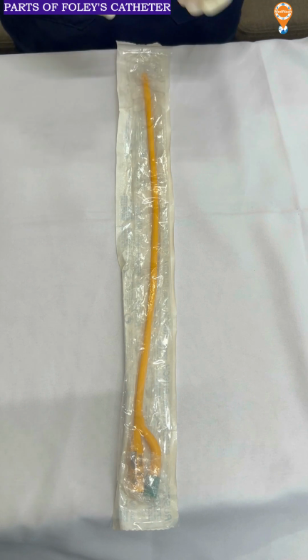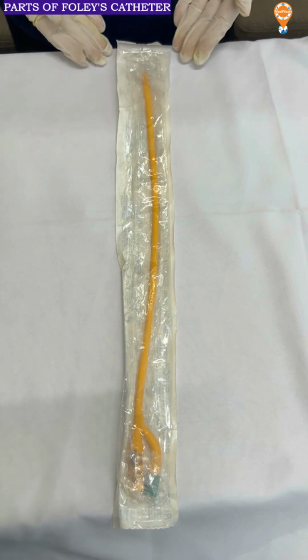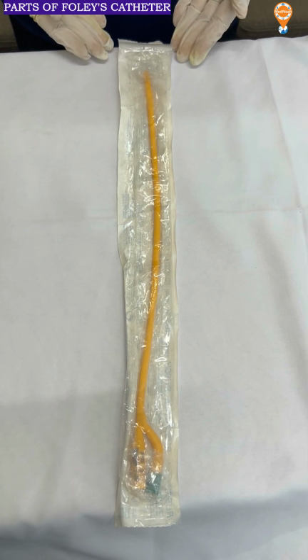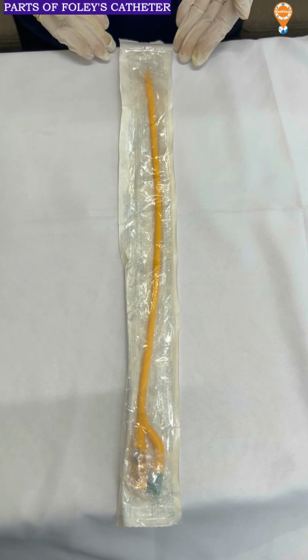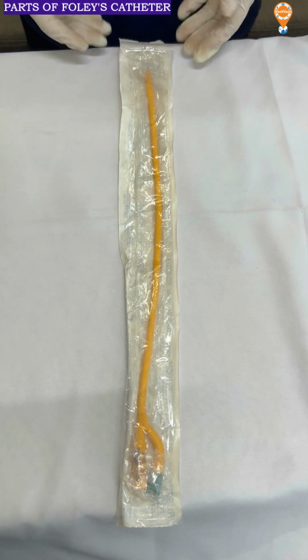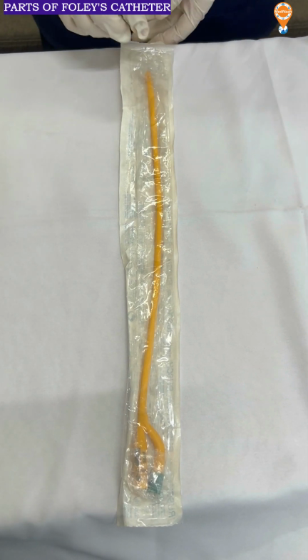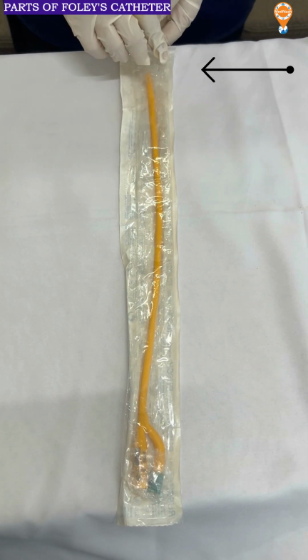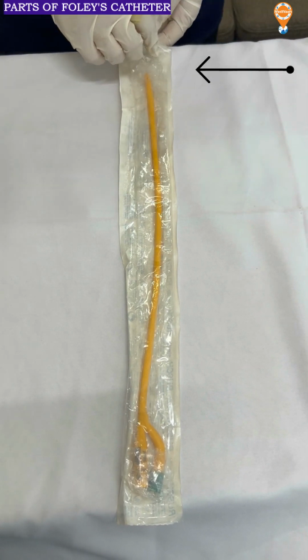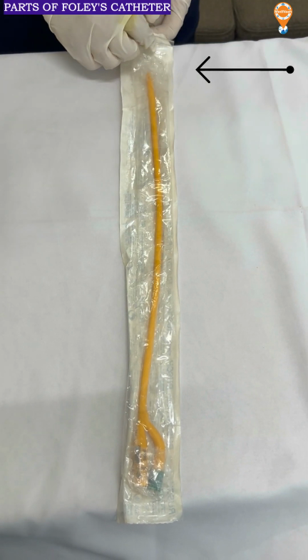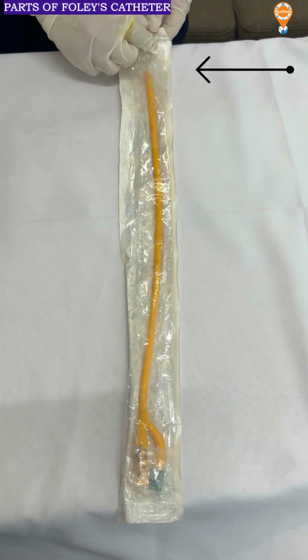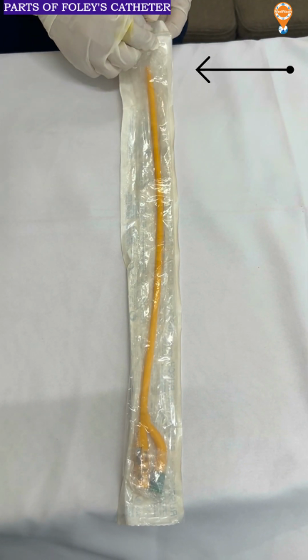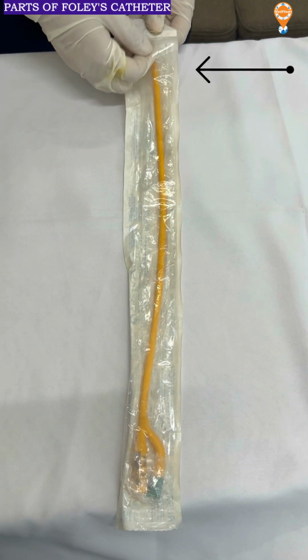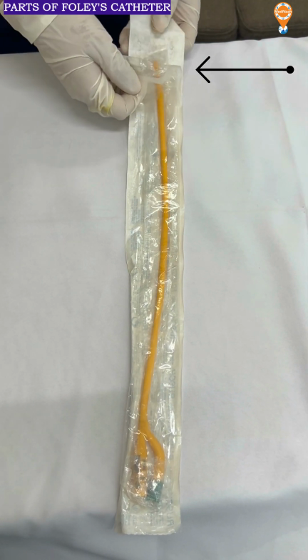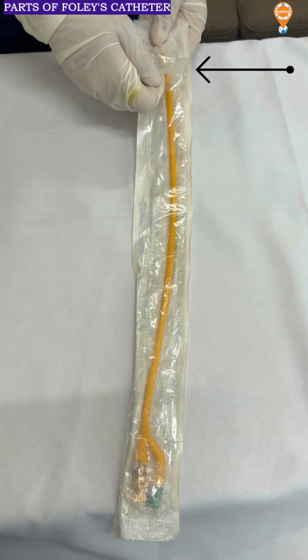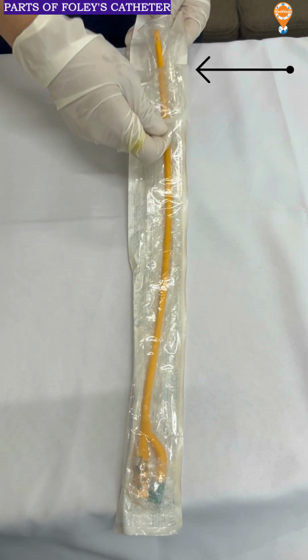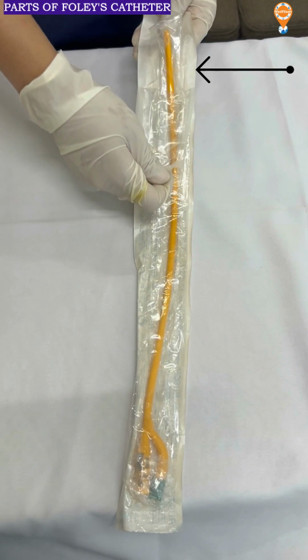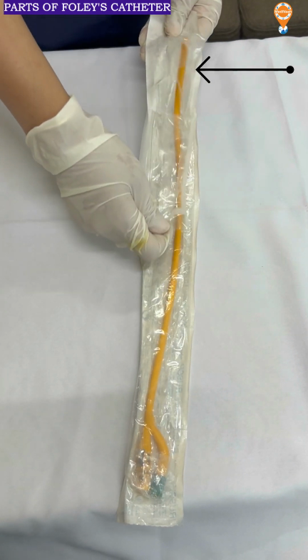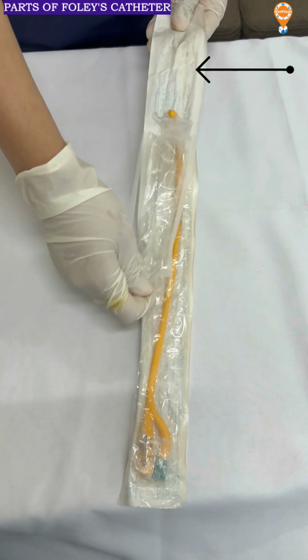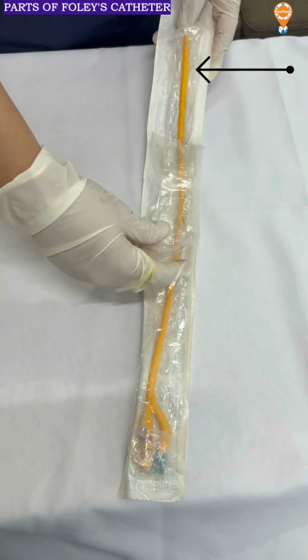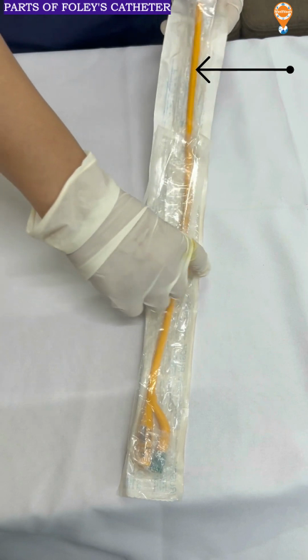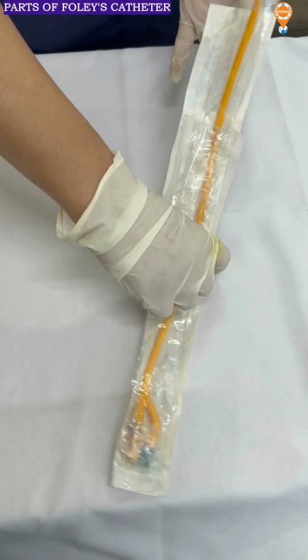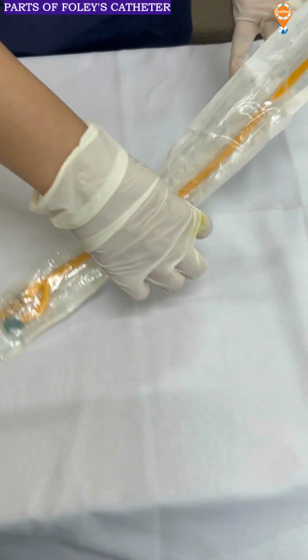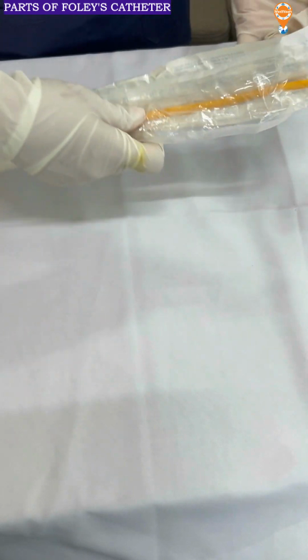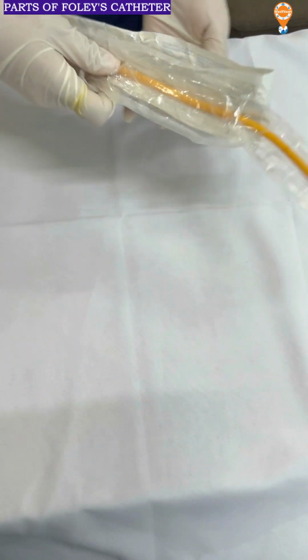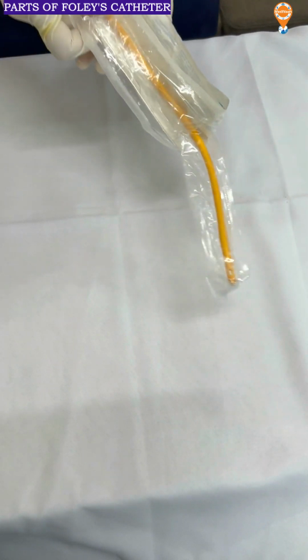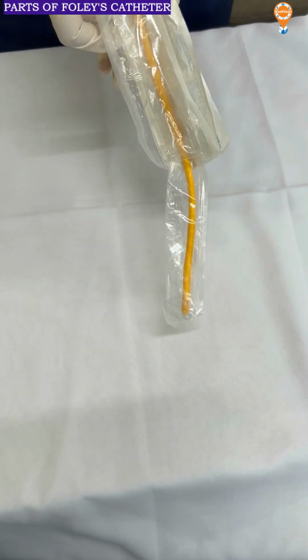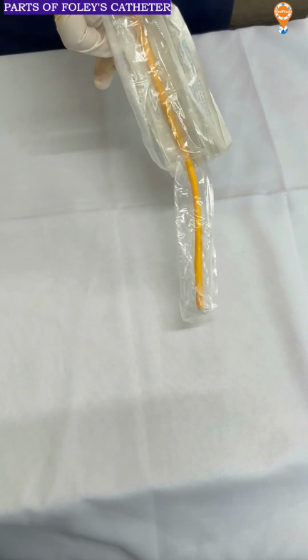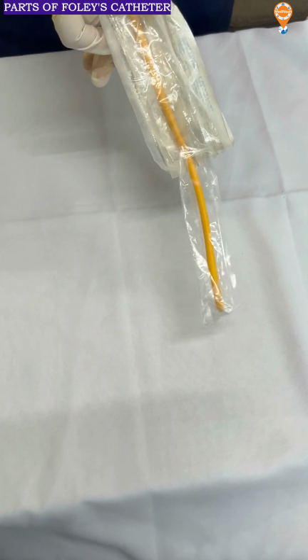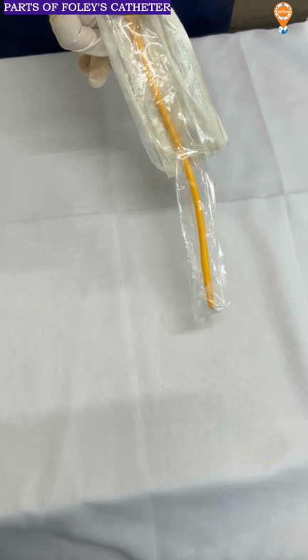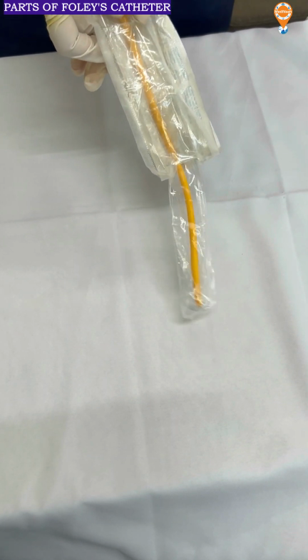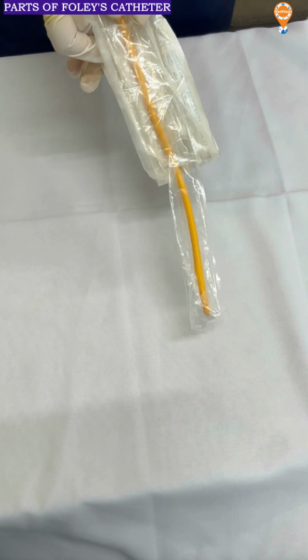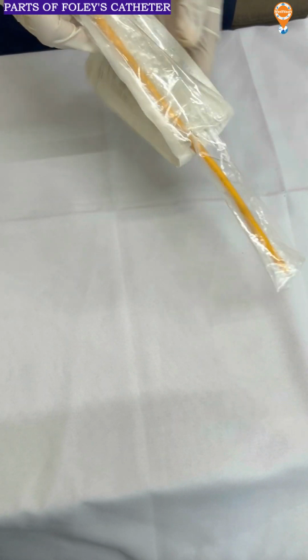This is a Foley's catheter. You have to always open it from this side. As we open it from this side, it is a sterile procedure where we are keeping it into the tray in this way.